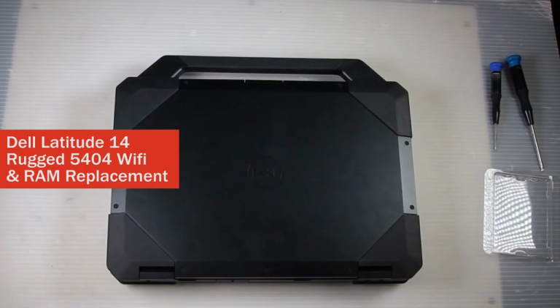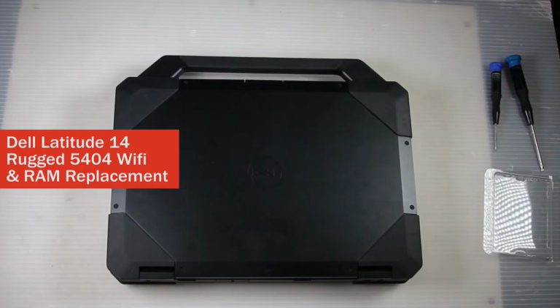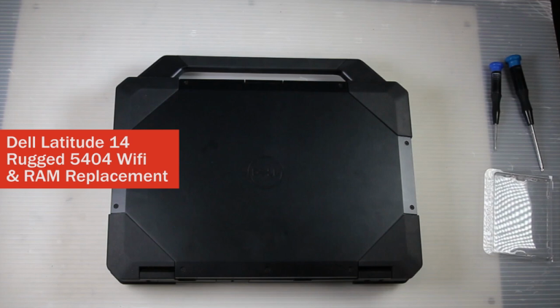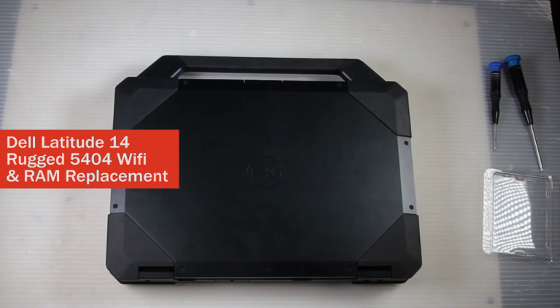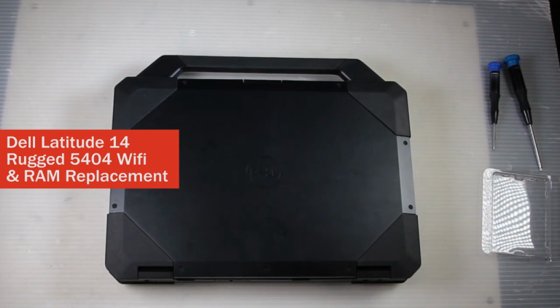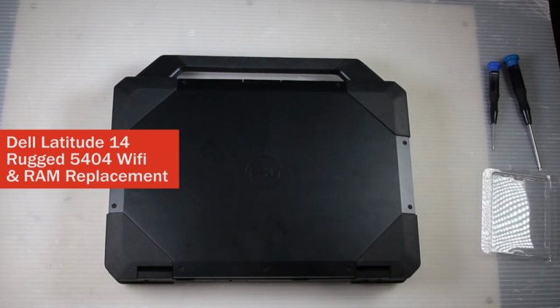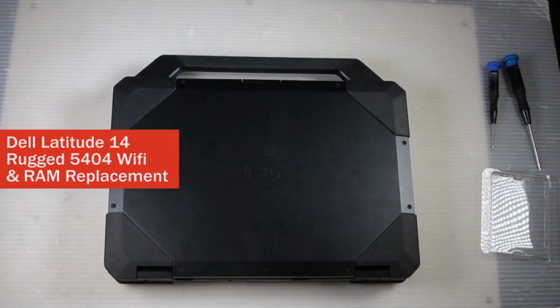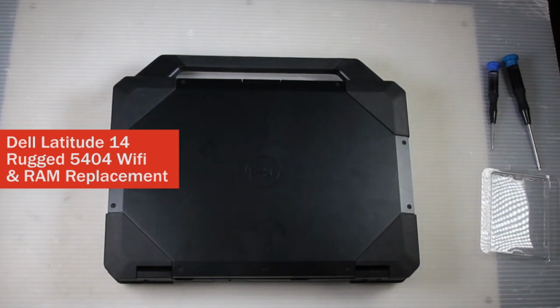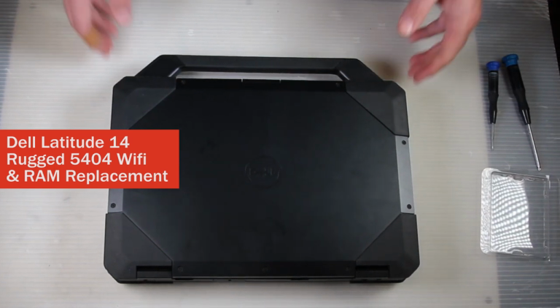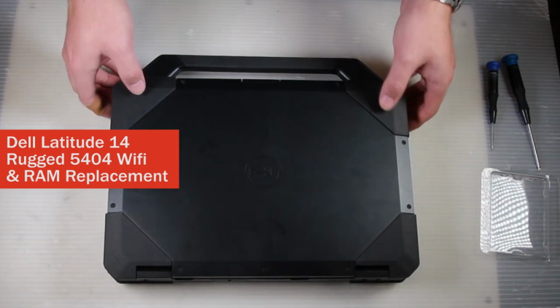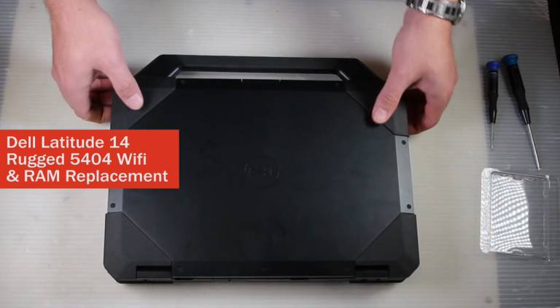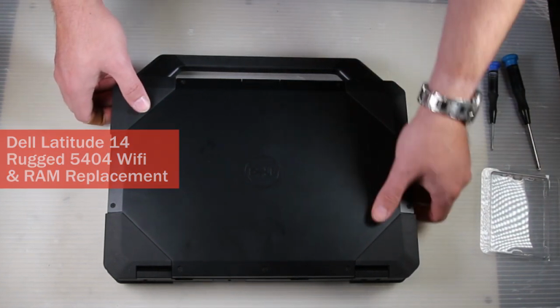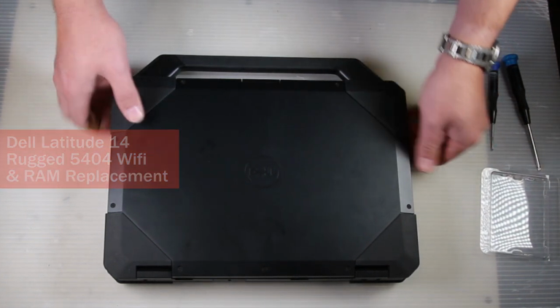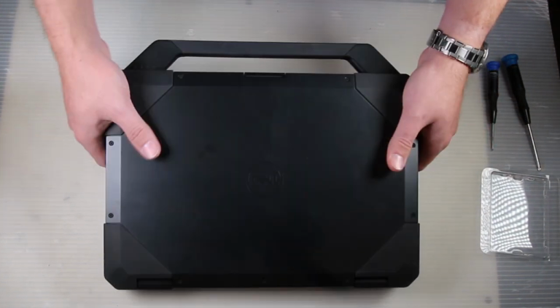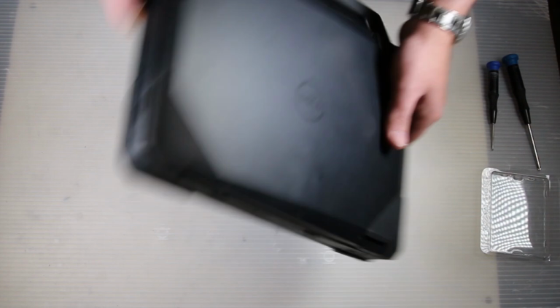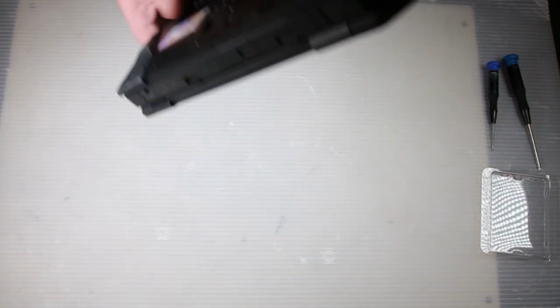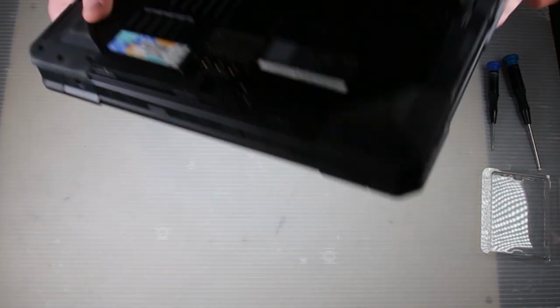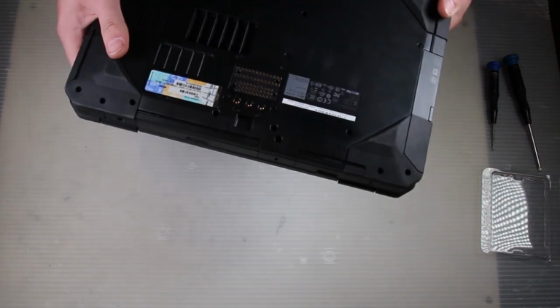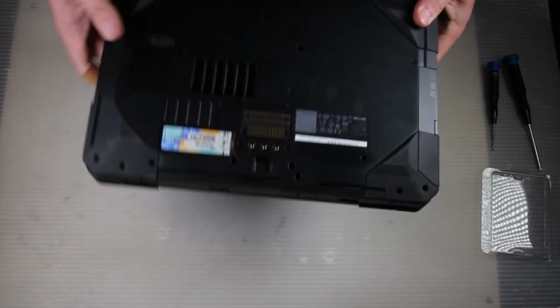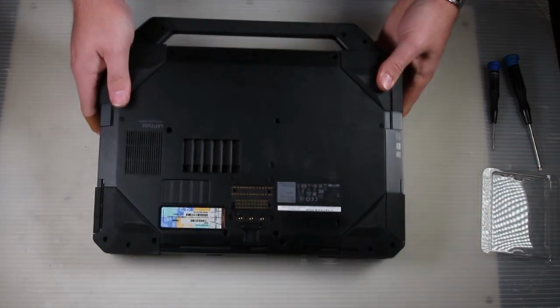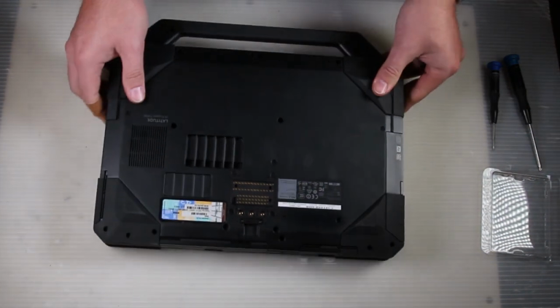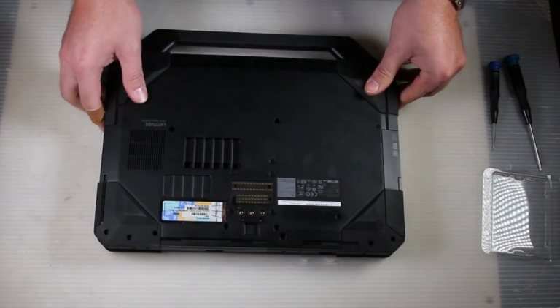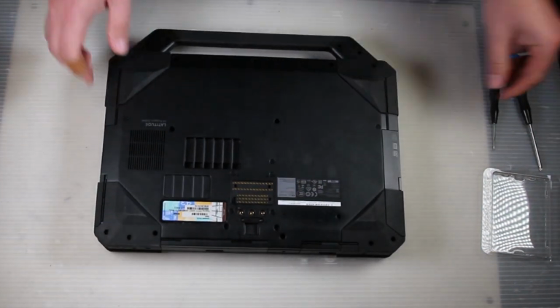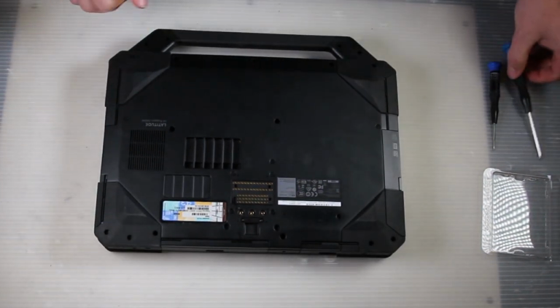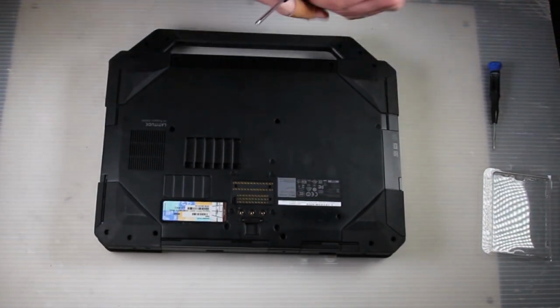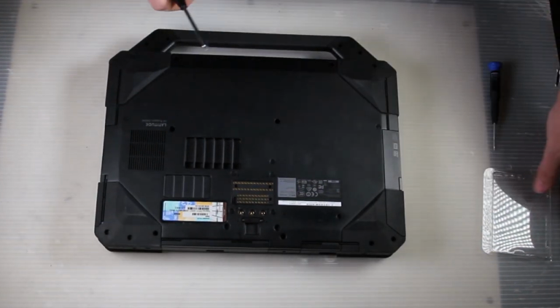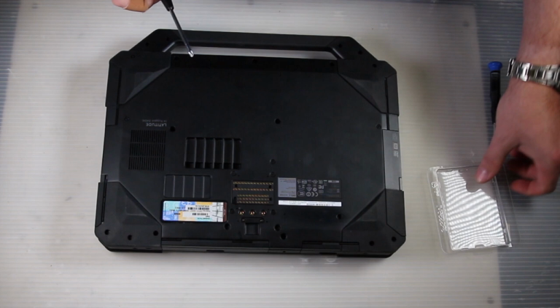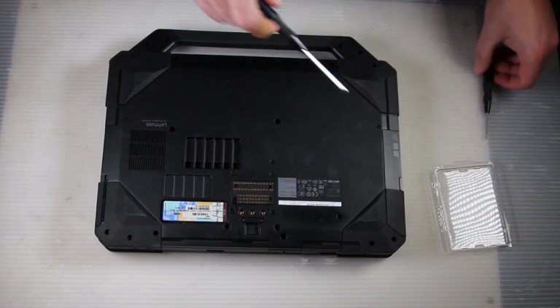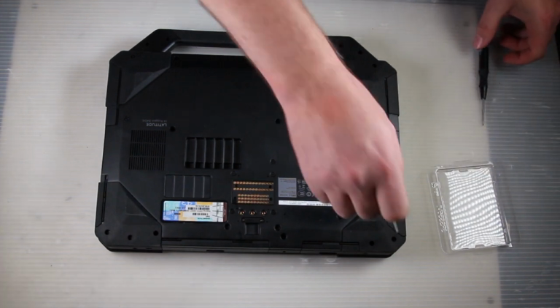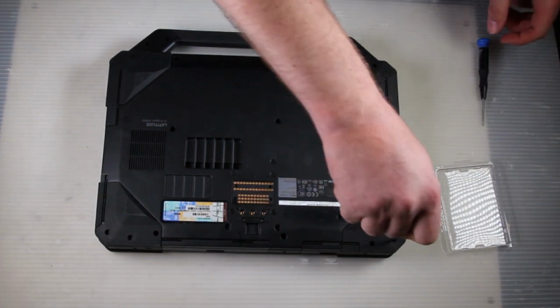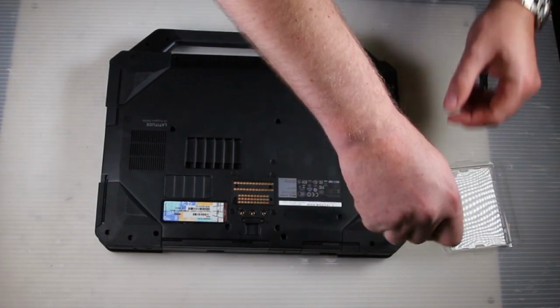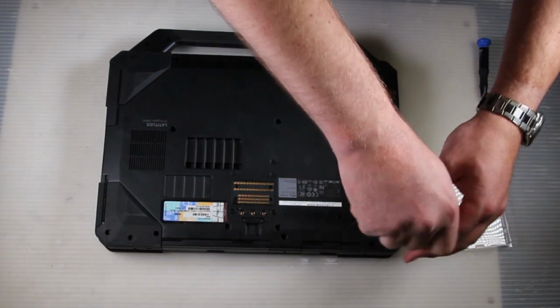This is Bob Johnson's Computer Stuff. Today we are going to show you how to replace the RAM and the Wi-Fi card in a Dell Latitude 14 Rugged, model number 5404.